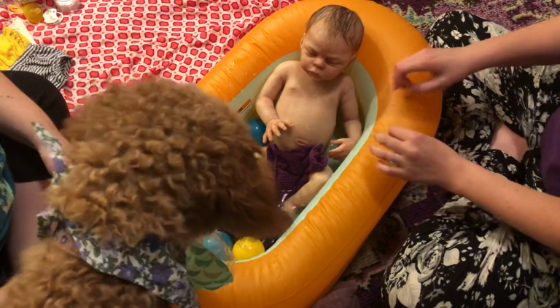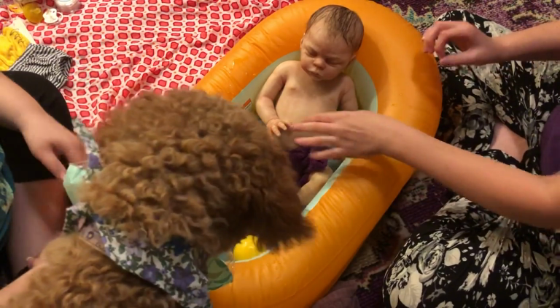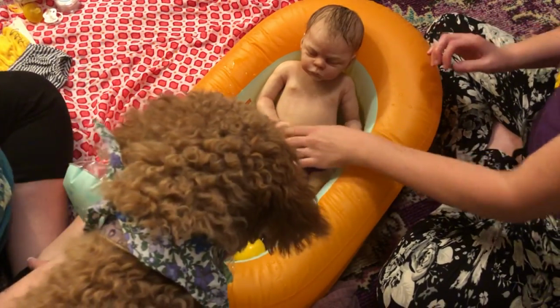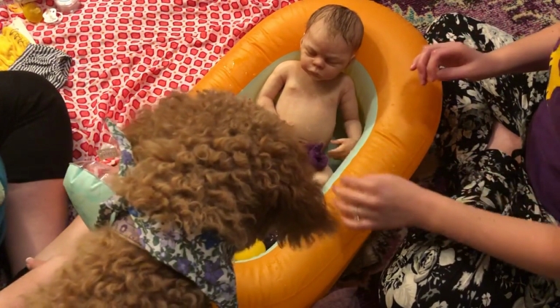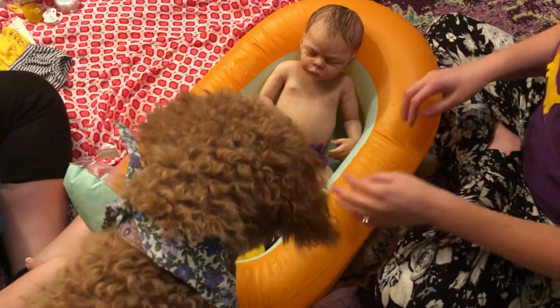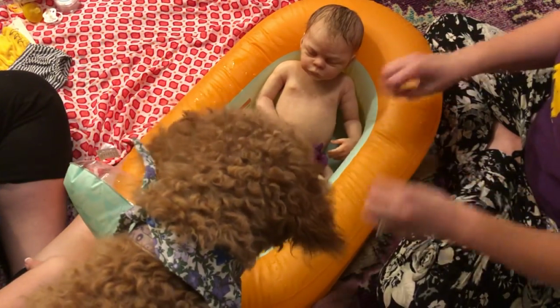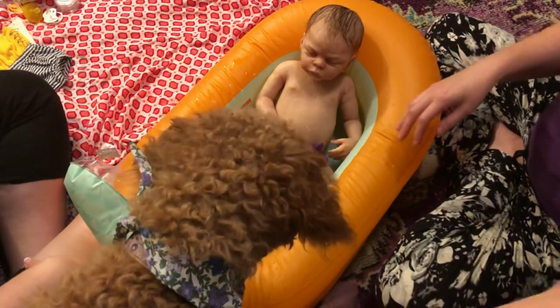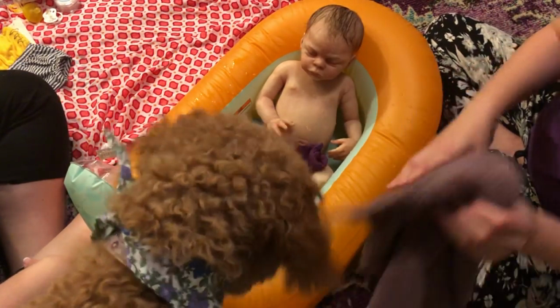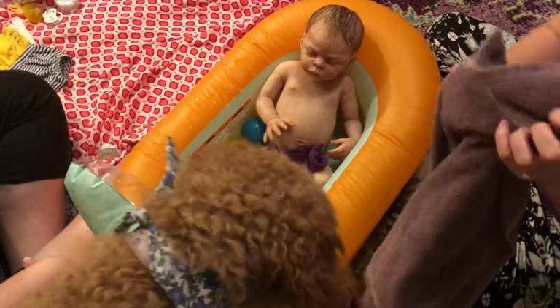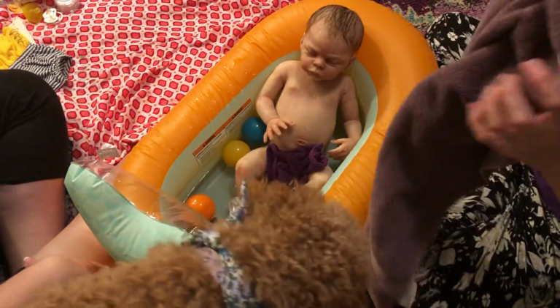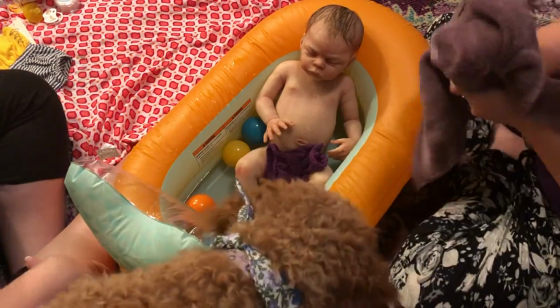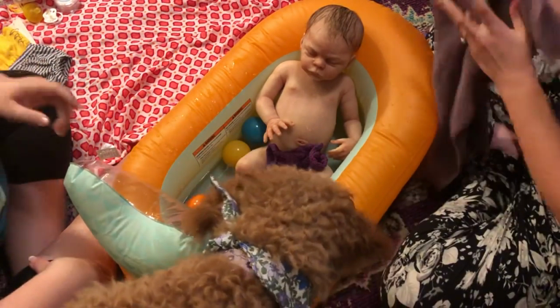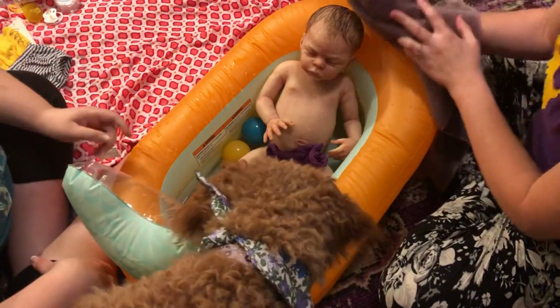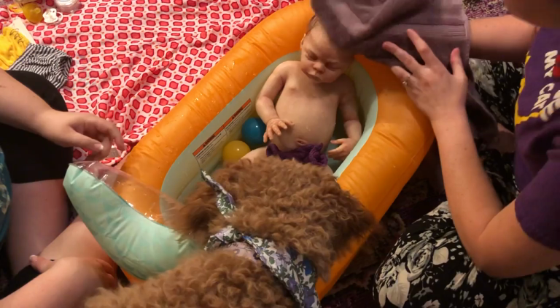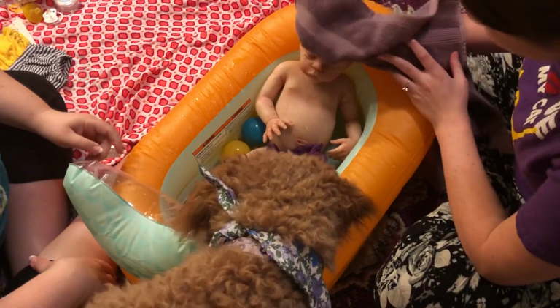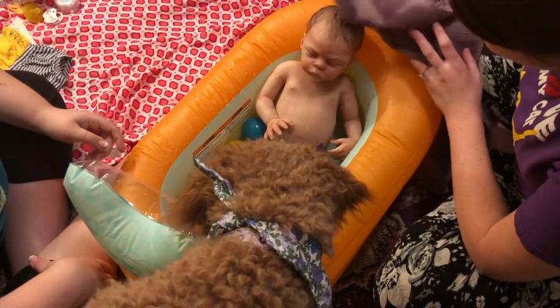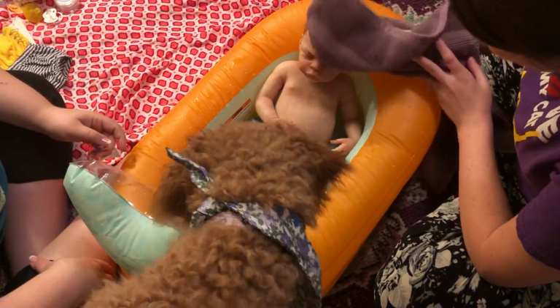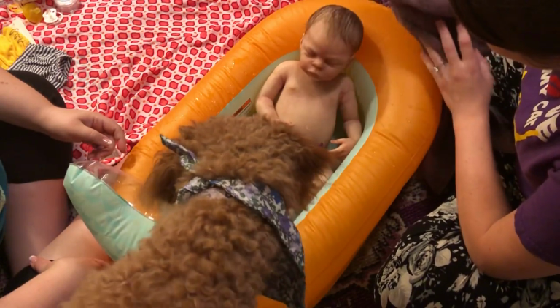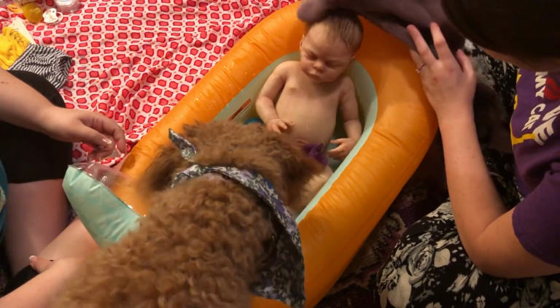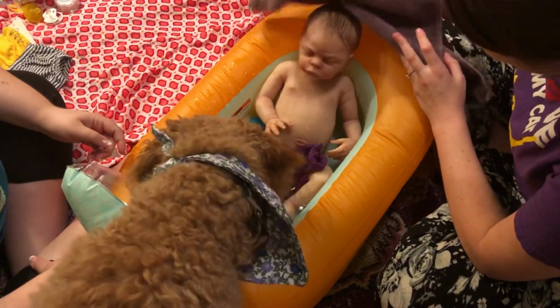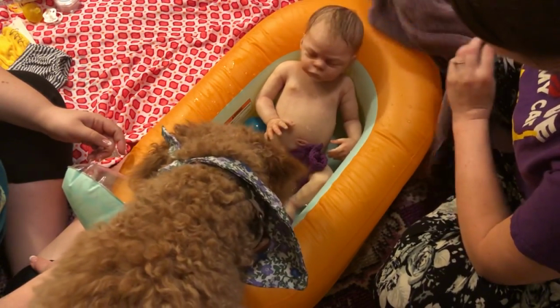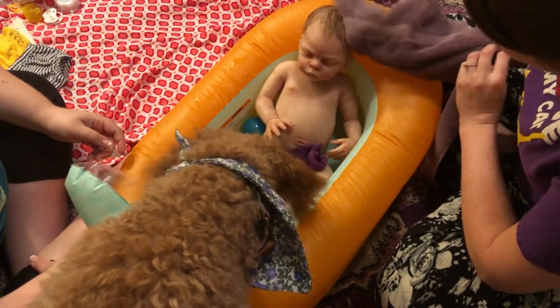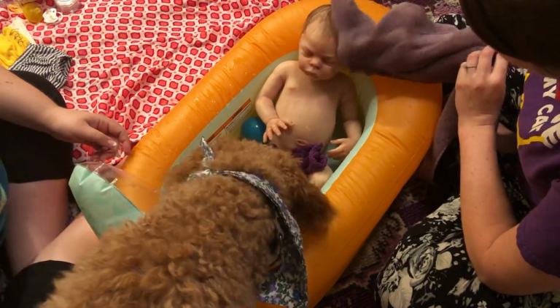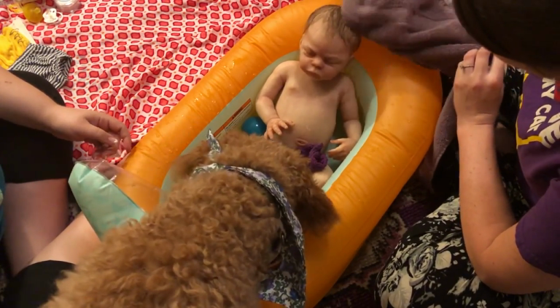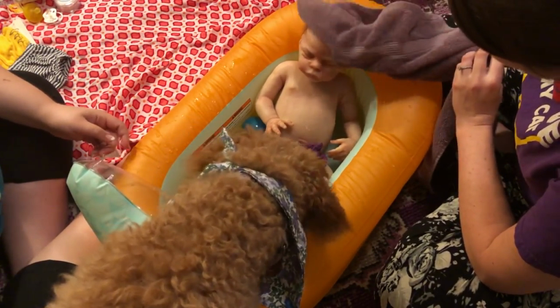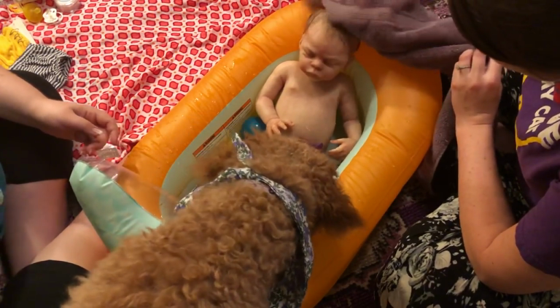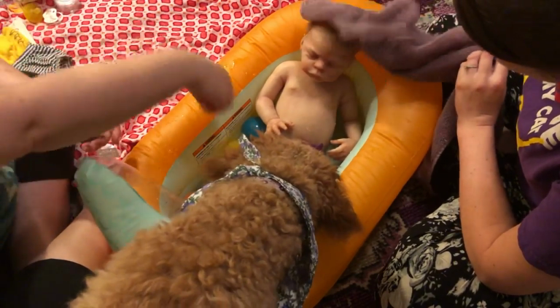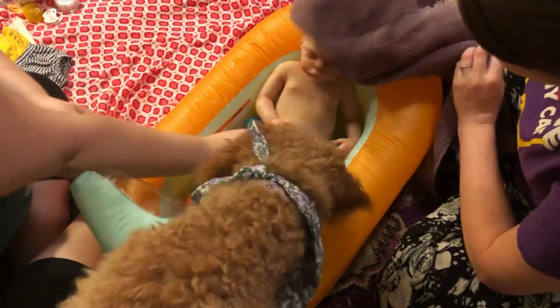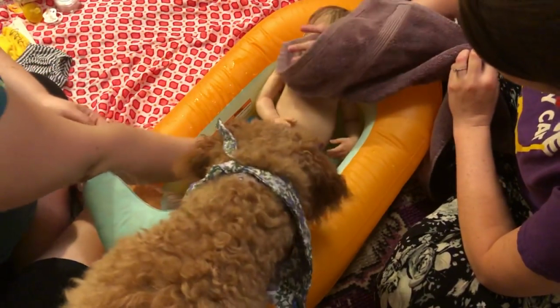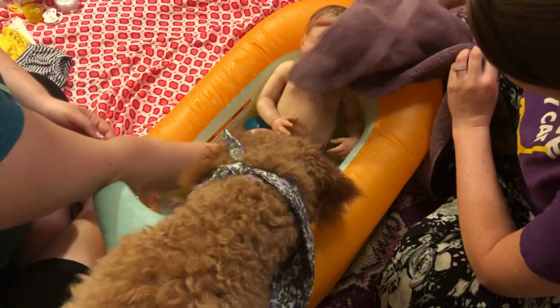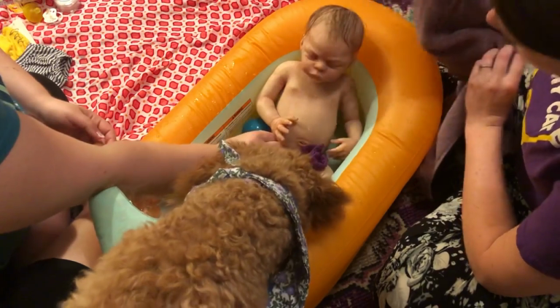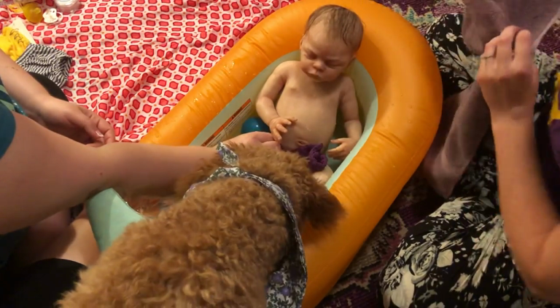Is that a bath? There you go. I think he looks good. You're good, get him out. Dry him off, get him powdered. Get him out of here.